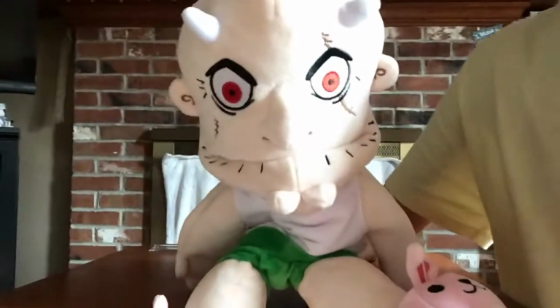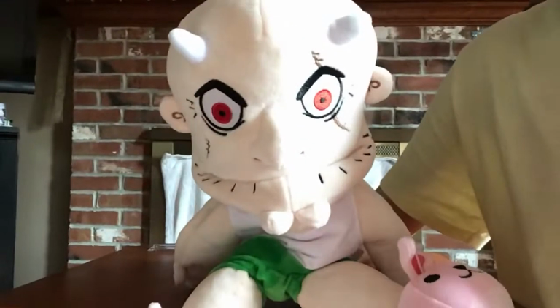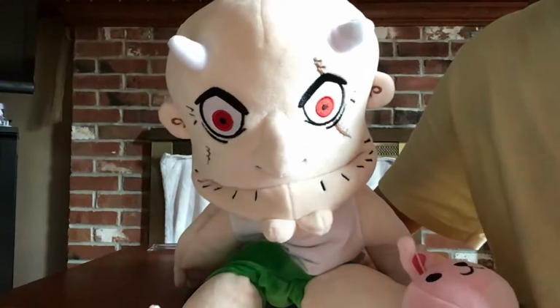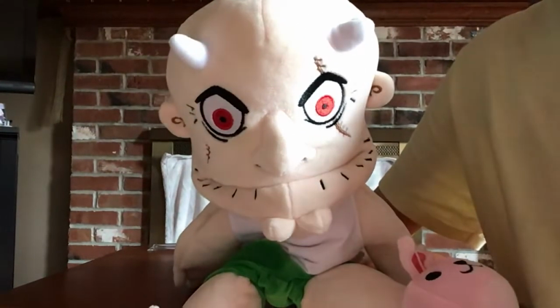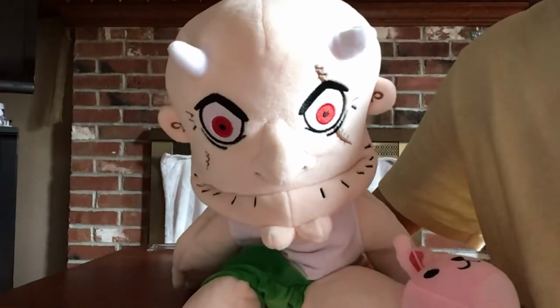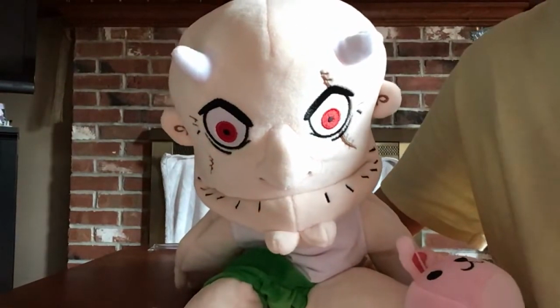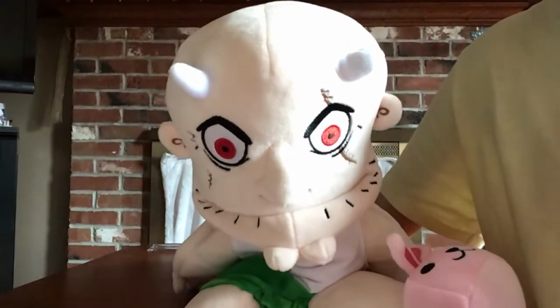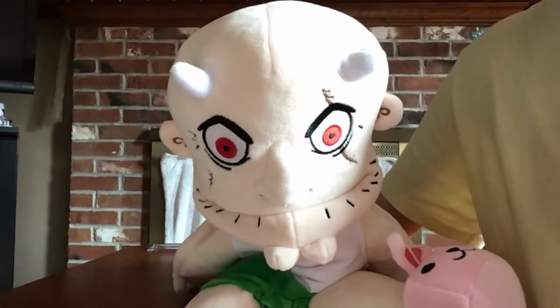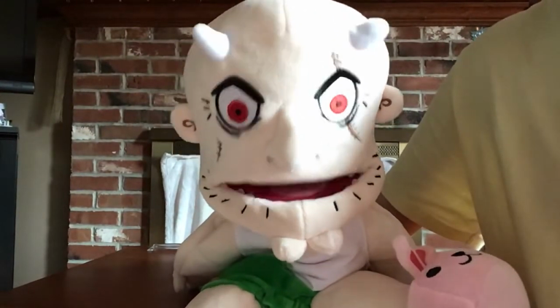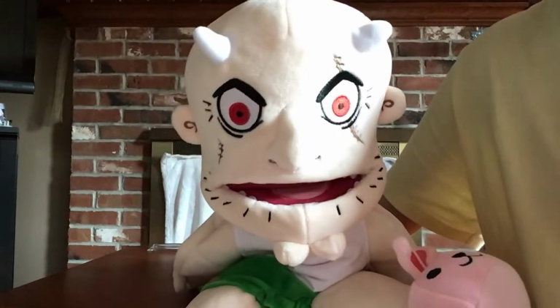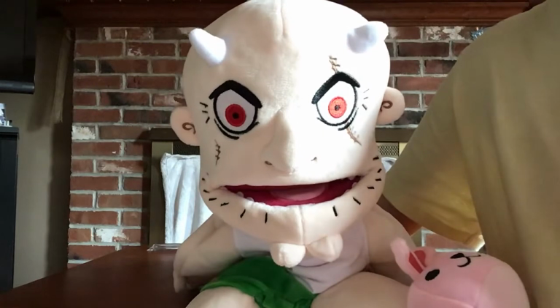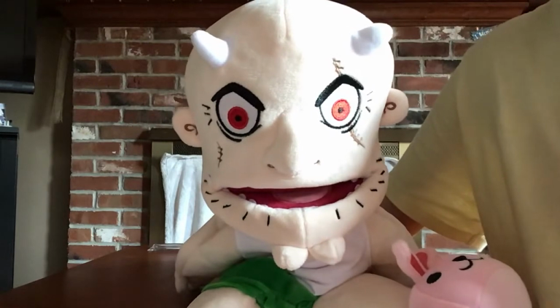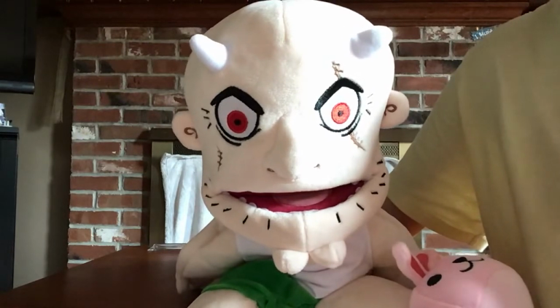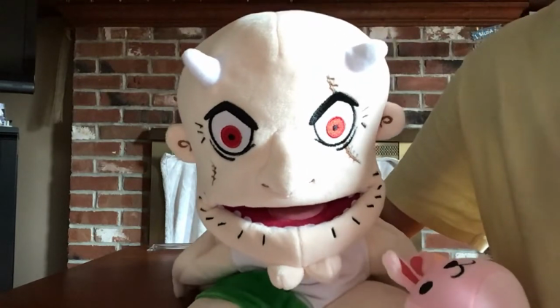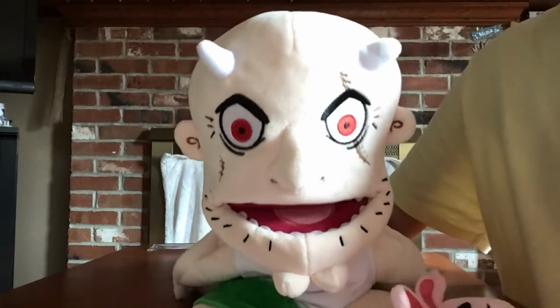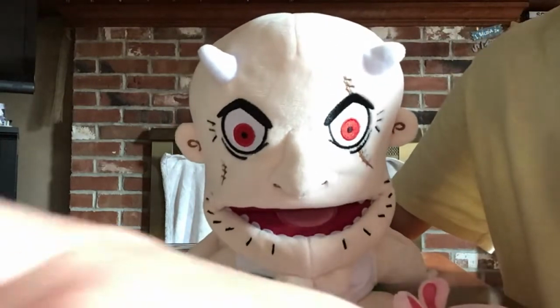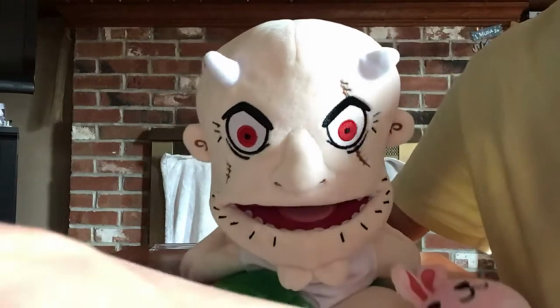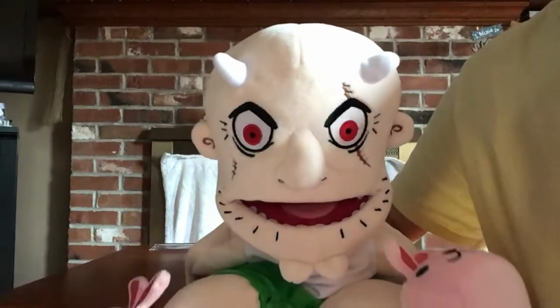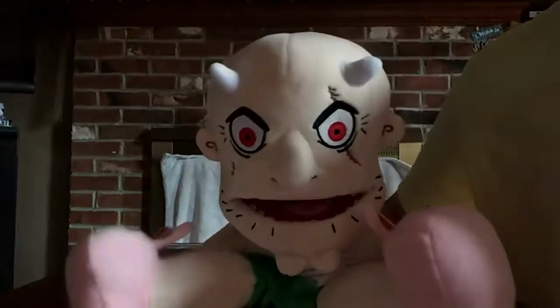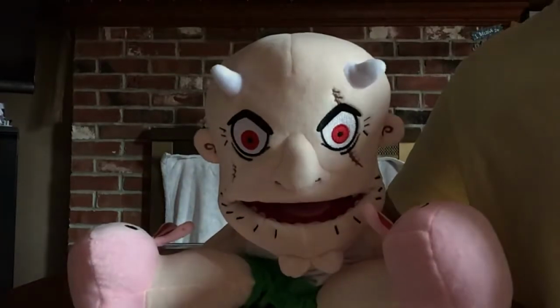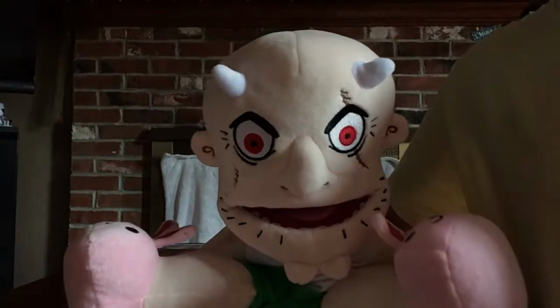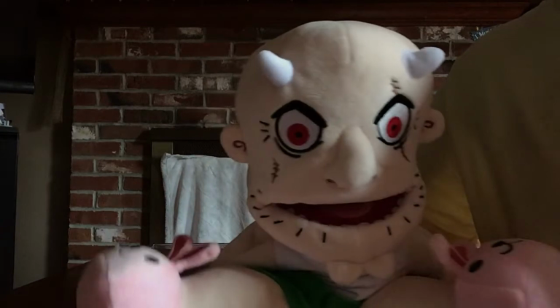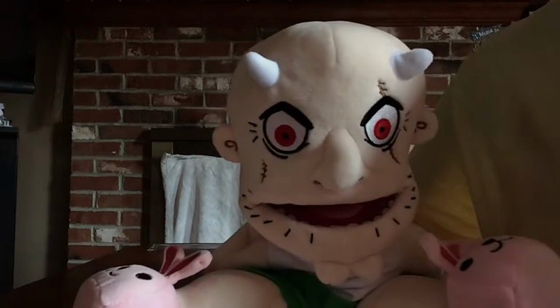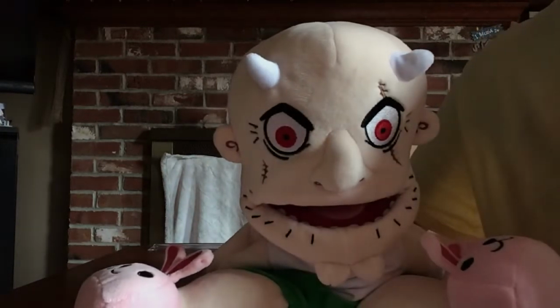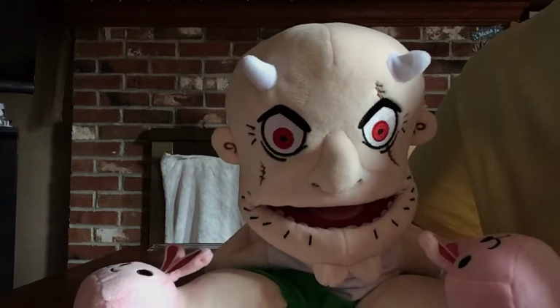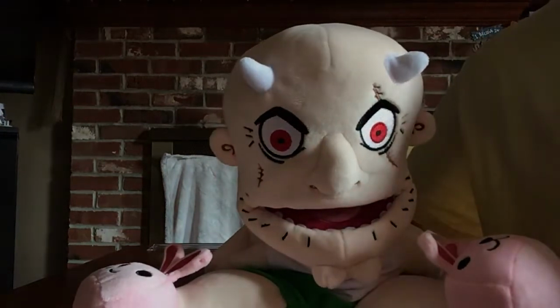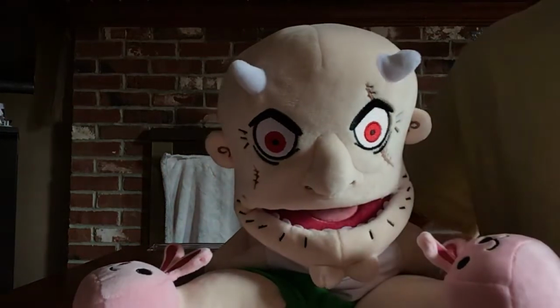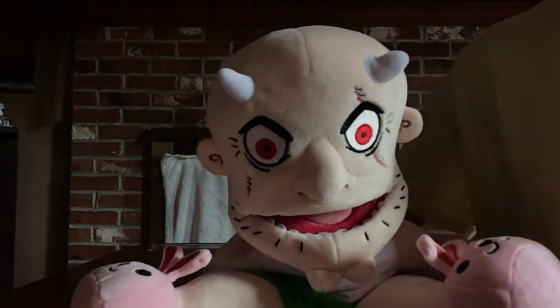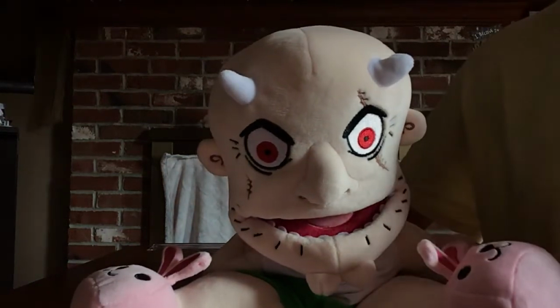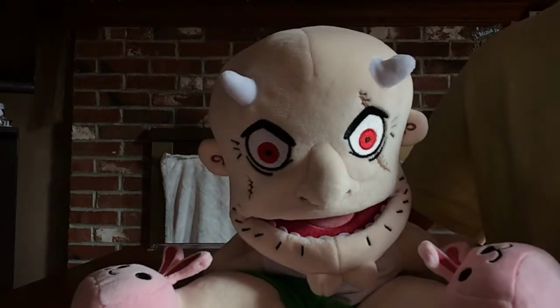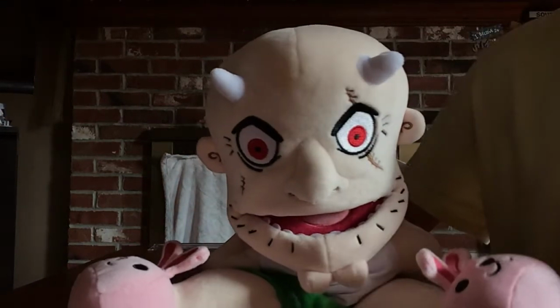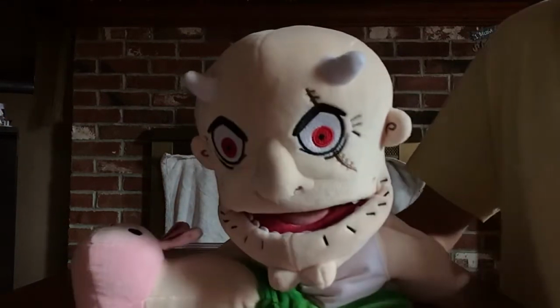Hey guys, we're gonna do a review on this really cool Junior's Dad Puppet from SML Merch, also known as Boss. They call him Boss because he tells everybody what to do and gives instructions and directions on the SML Puppet Show on YouTube.